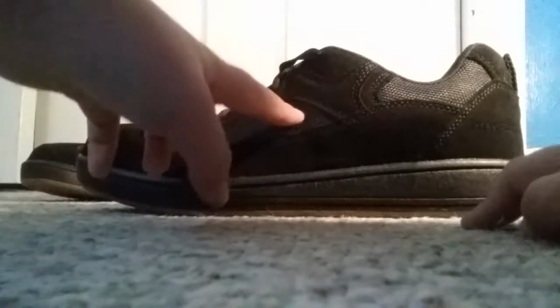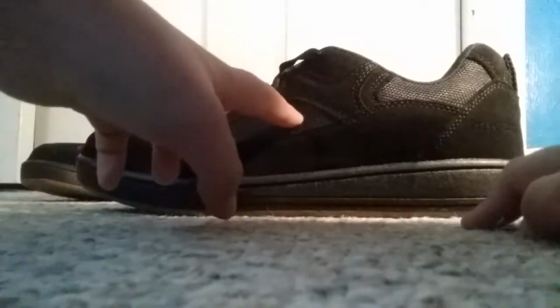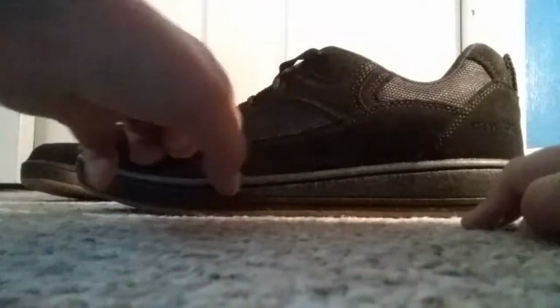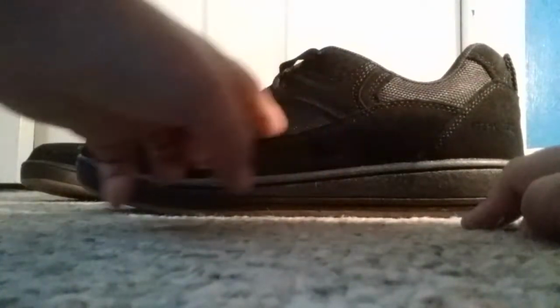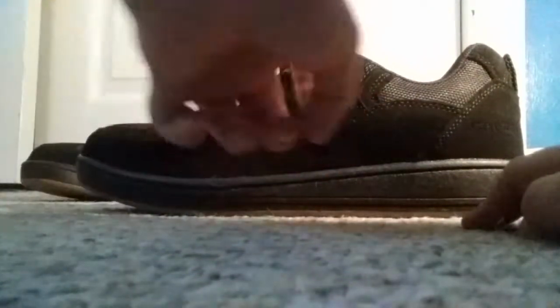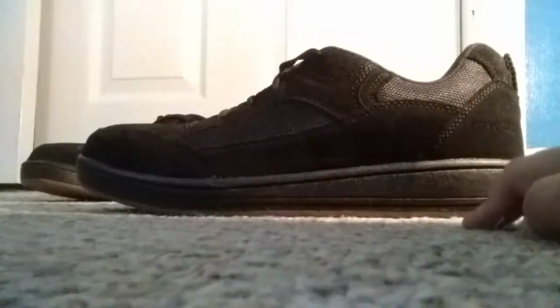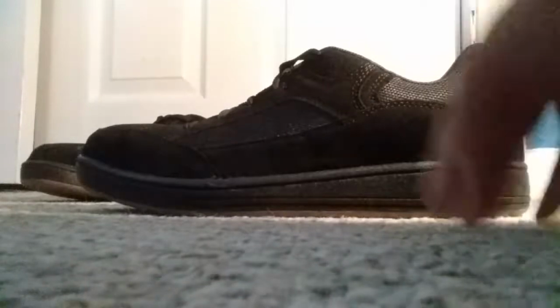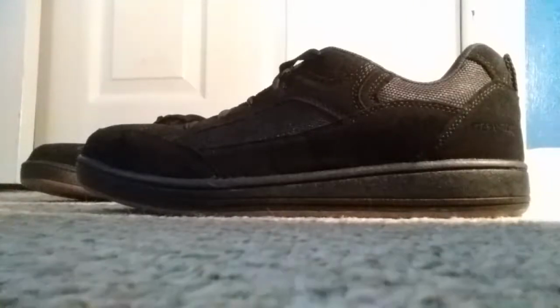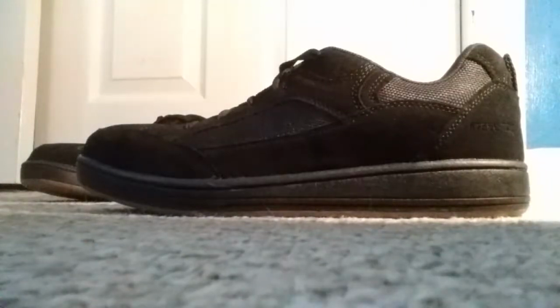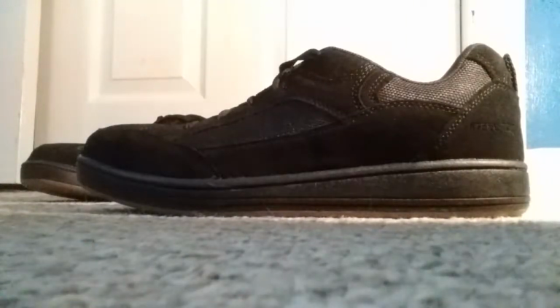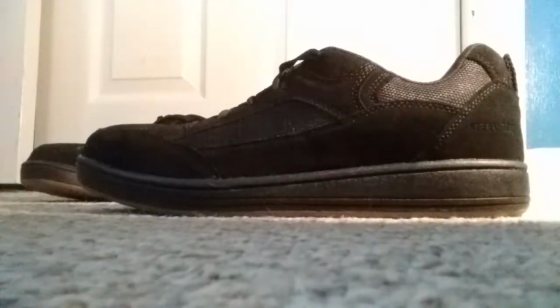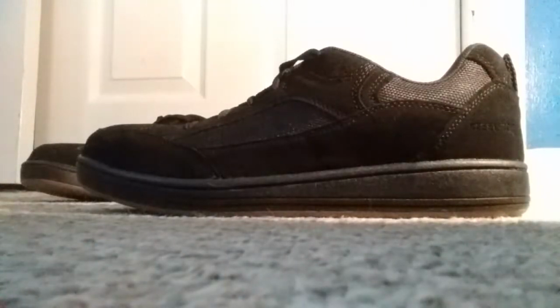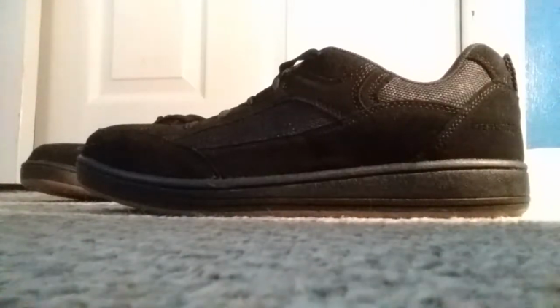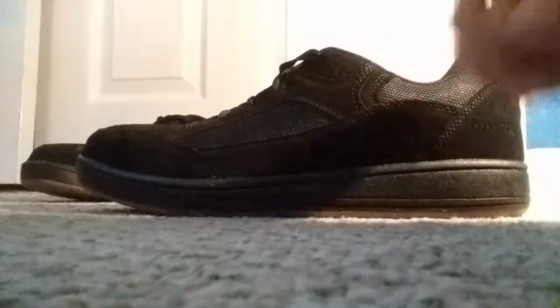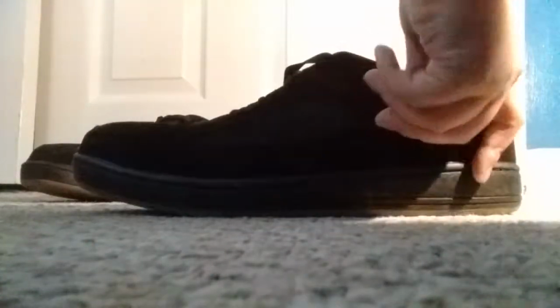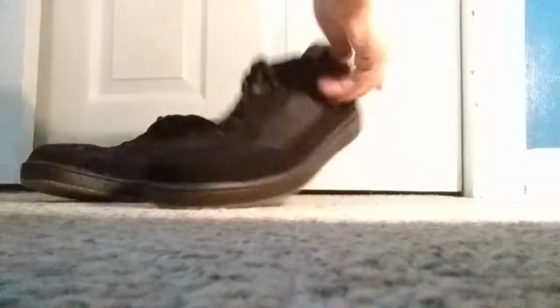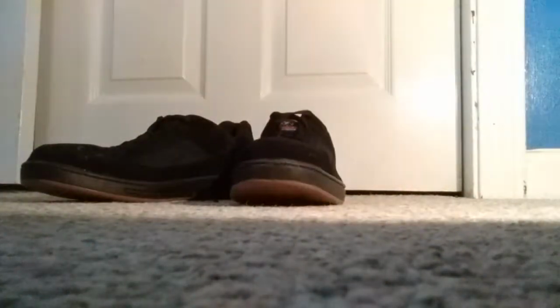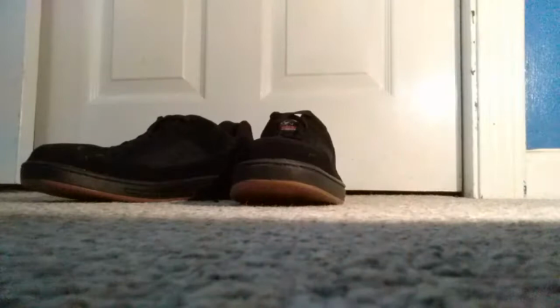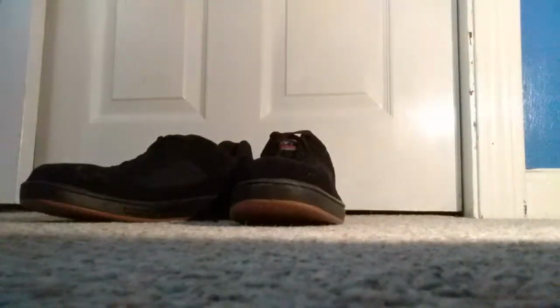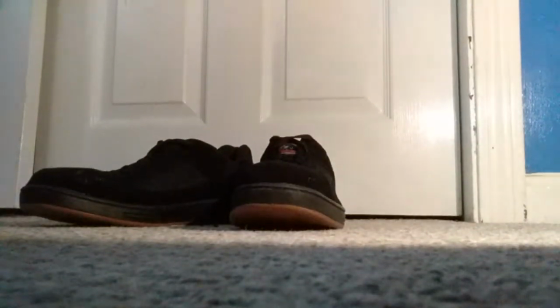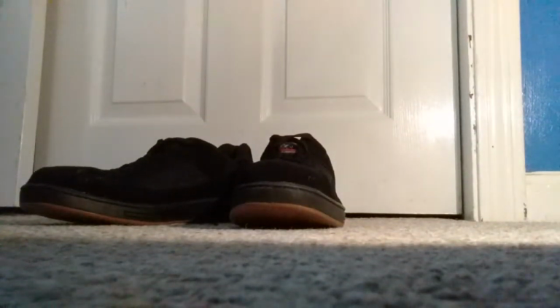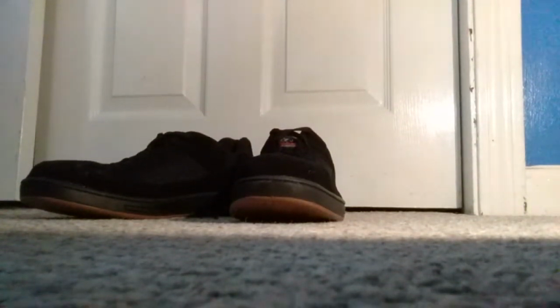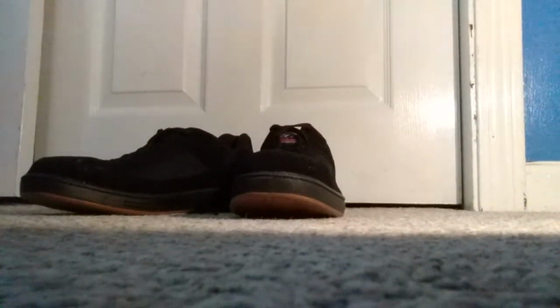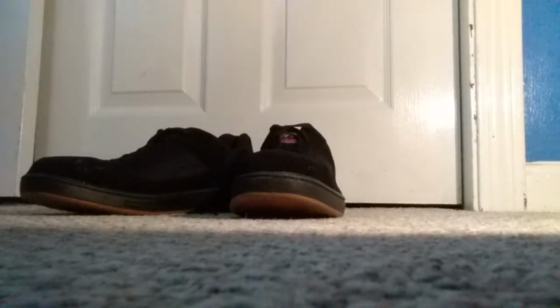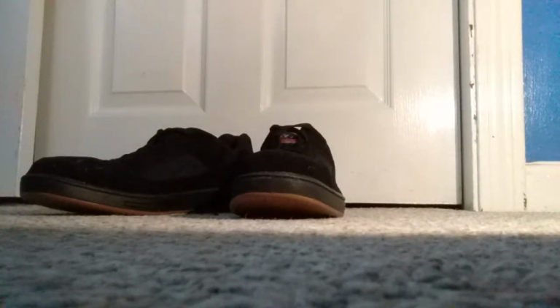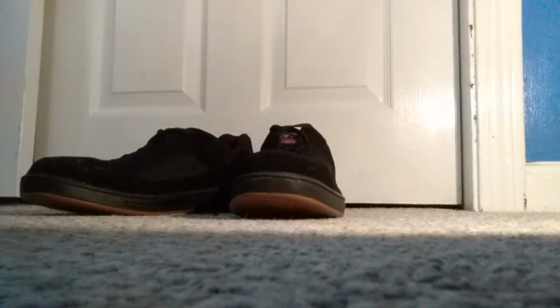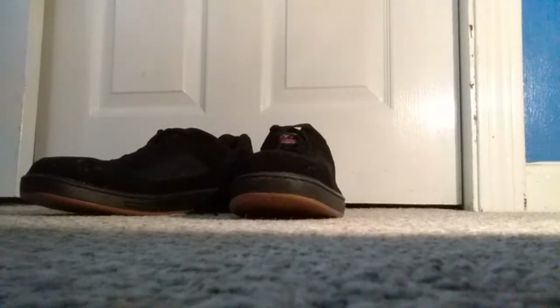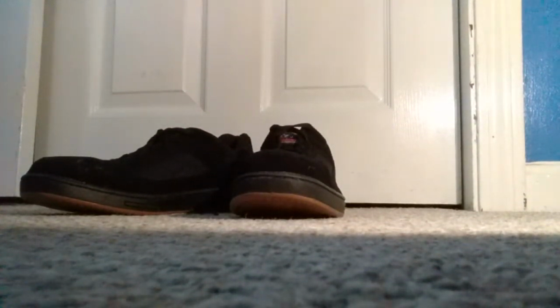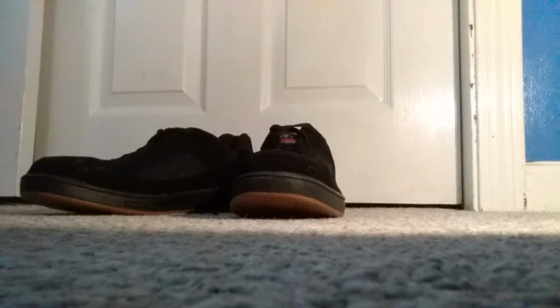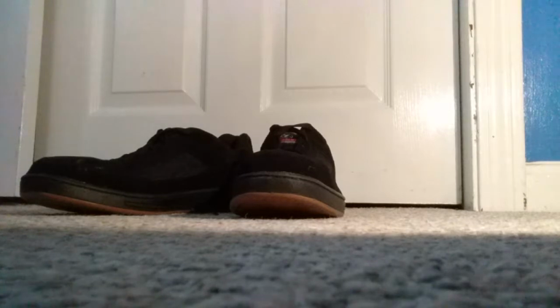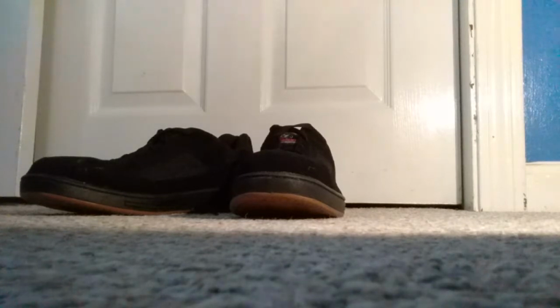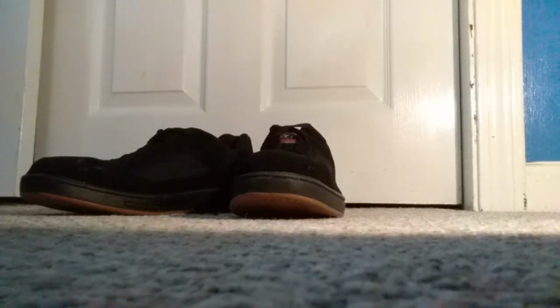It's also moisture-wicking, so it takes water away from your foot. I've had them for about three days now — they're great, comfortable, and I really enjoy them.